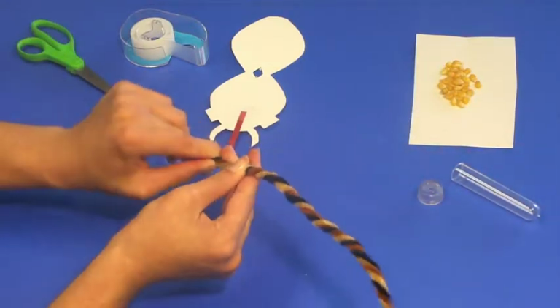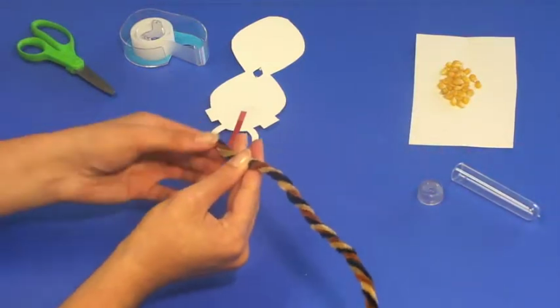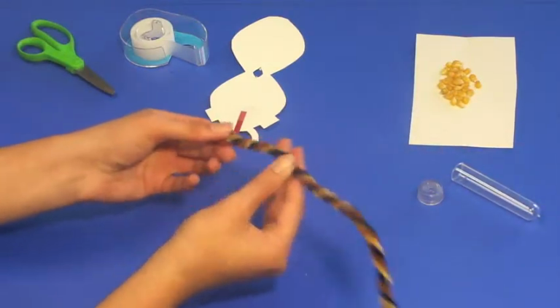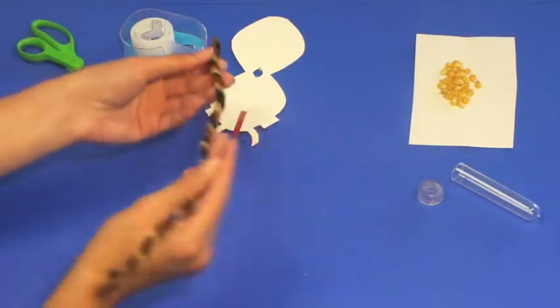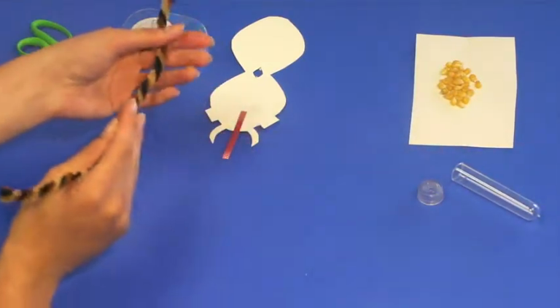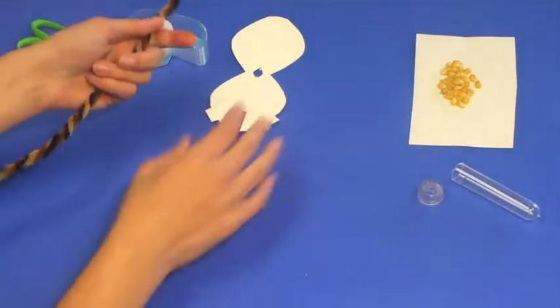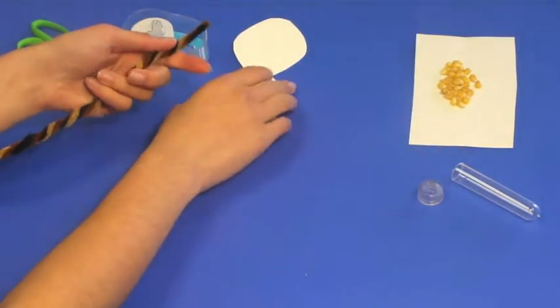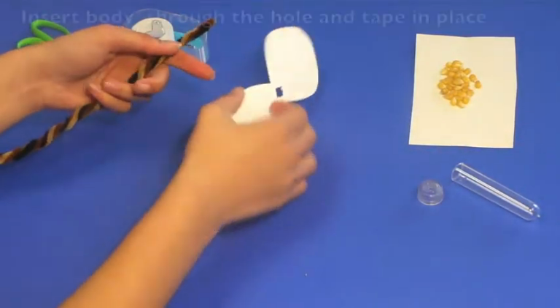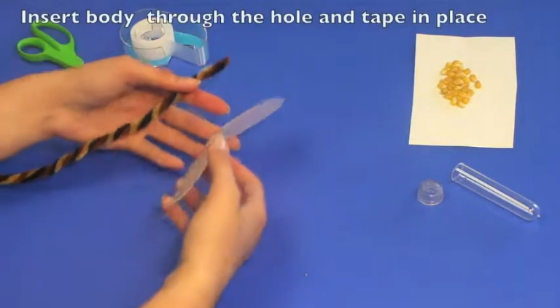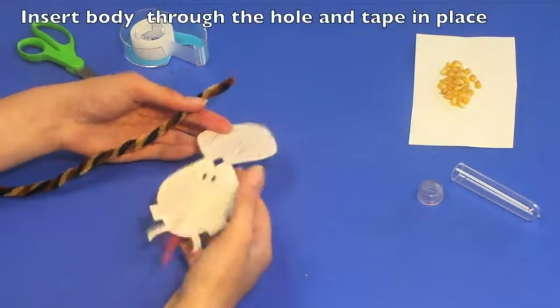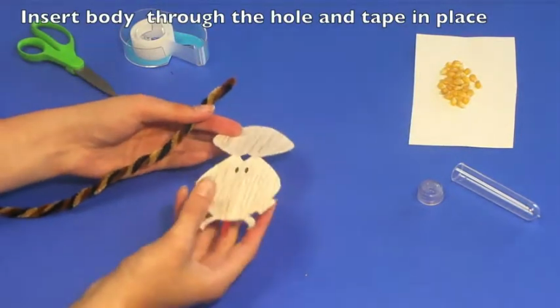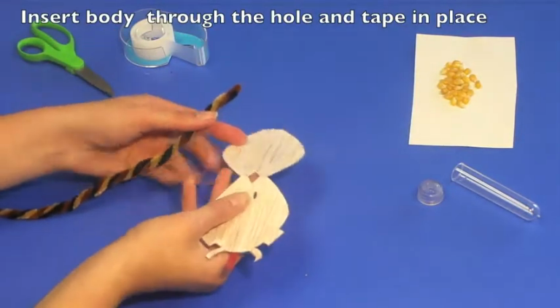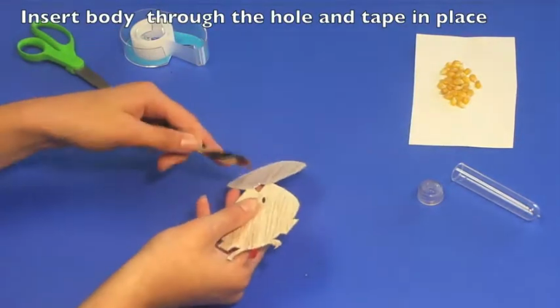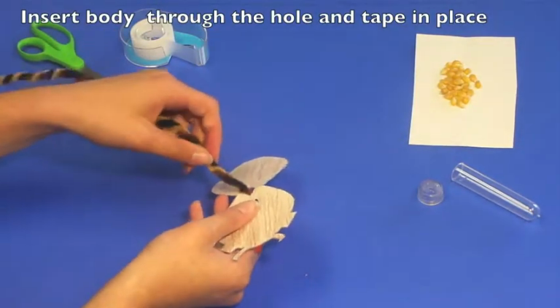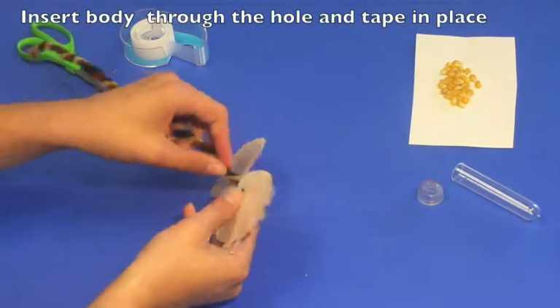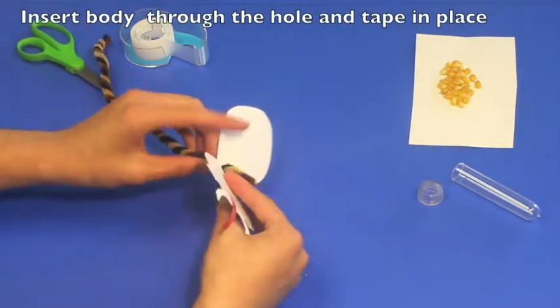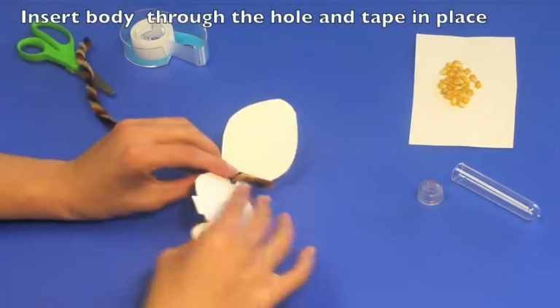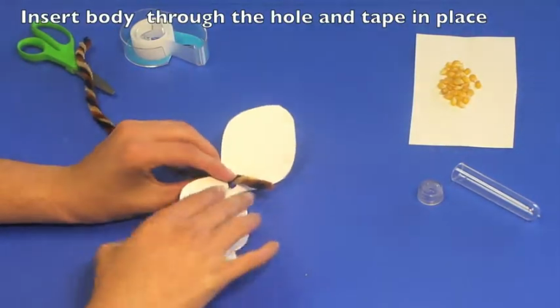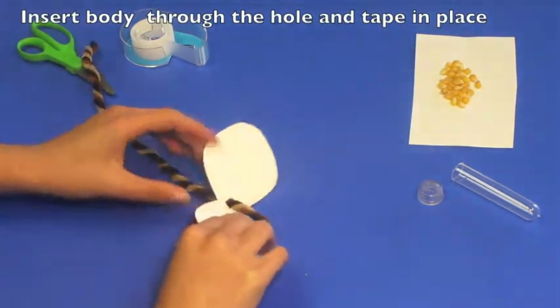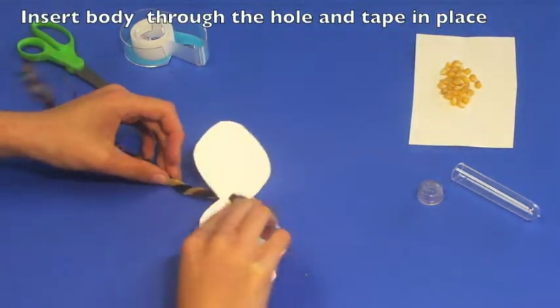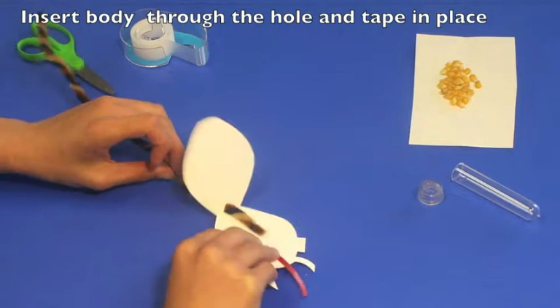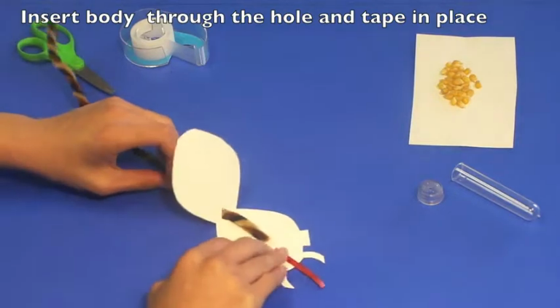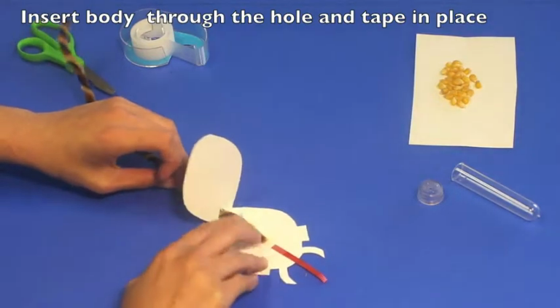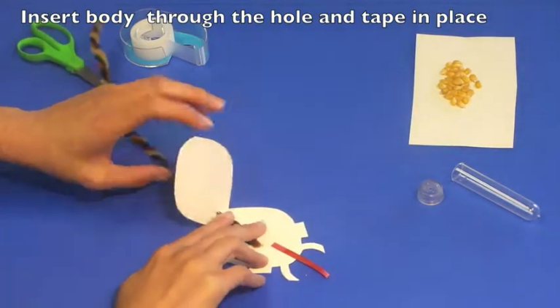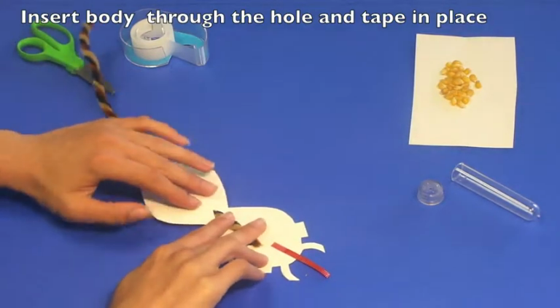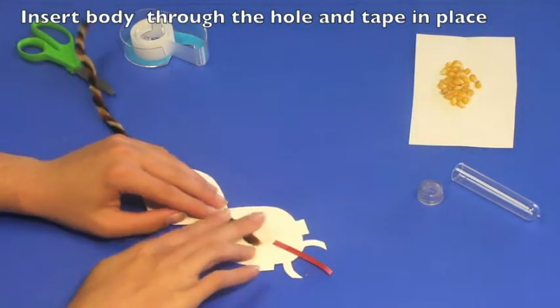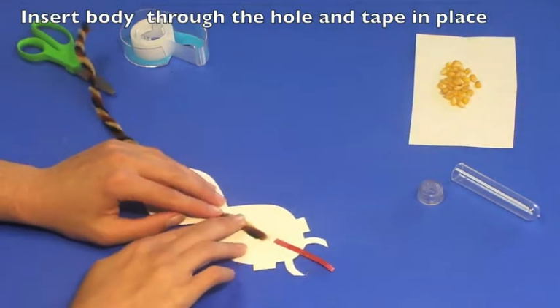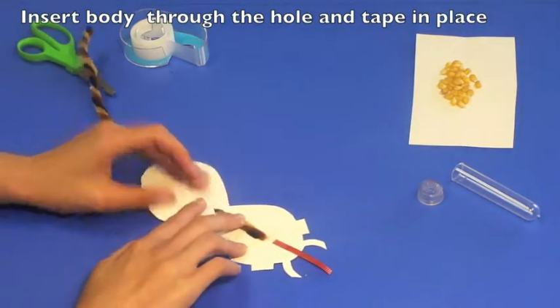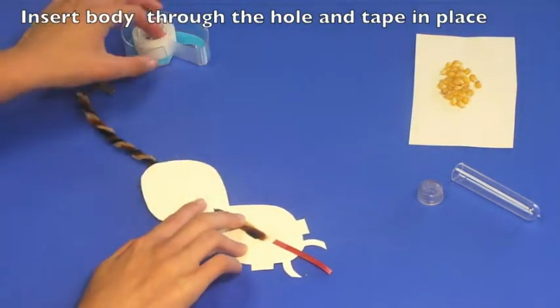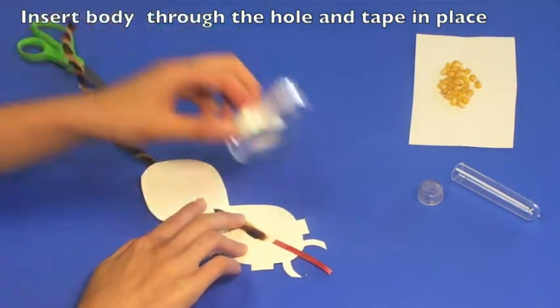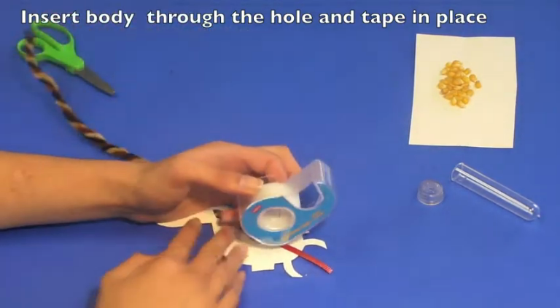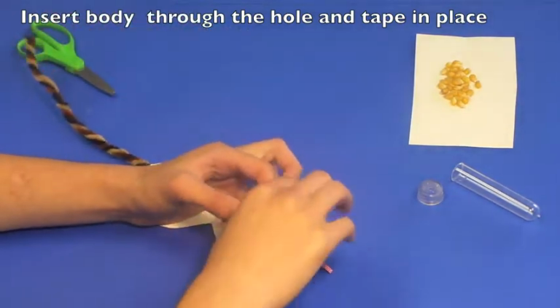Once you're done twisting the pipe cleaners, insert a small section of the pipe cleaners through the hole from the colored side to the plain side. Lay this flat and tape this down using two pieces of tape.